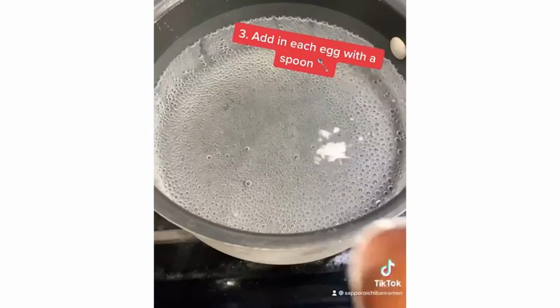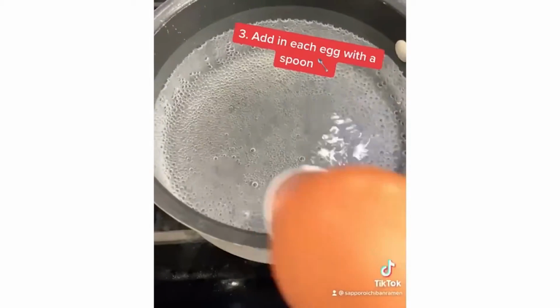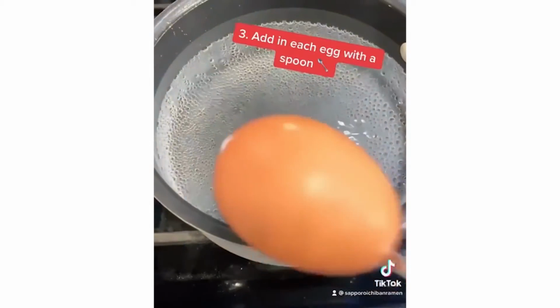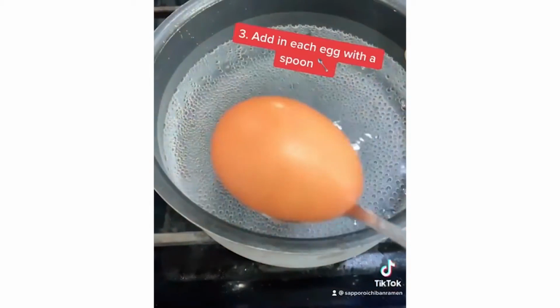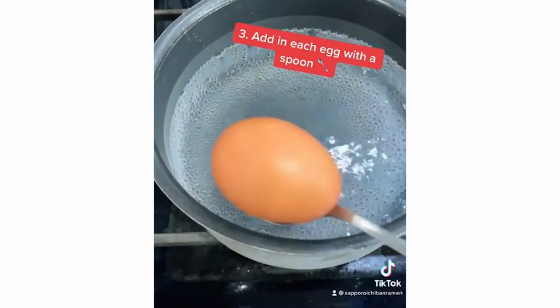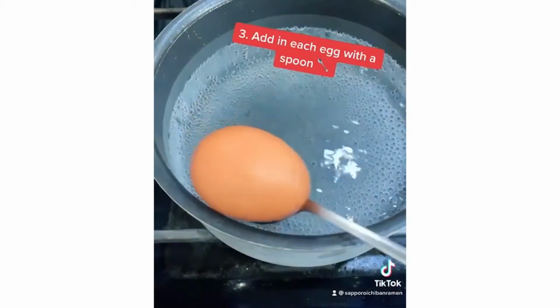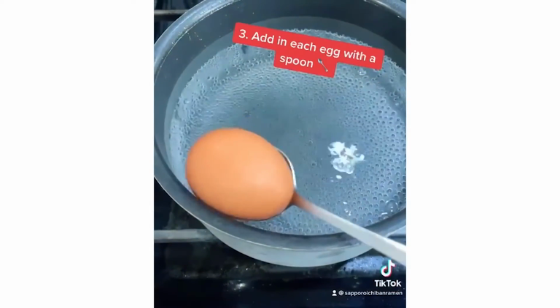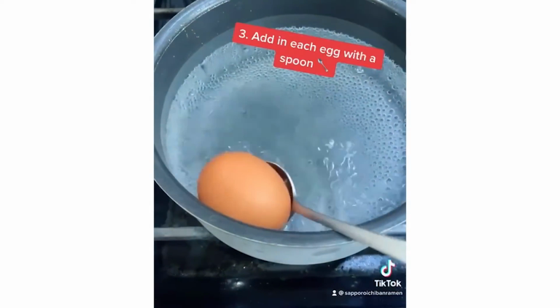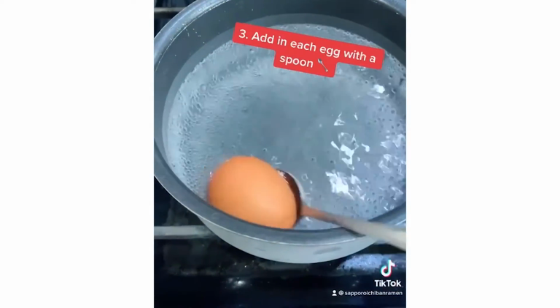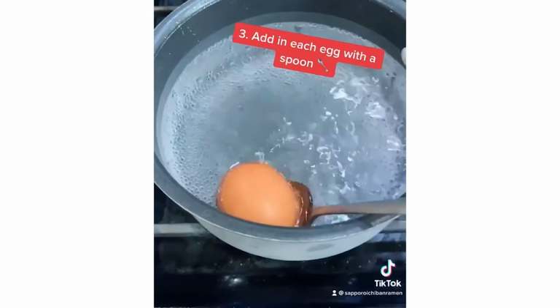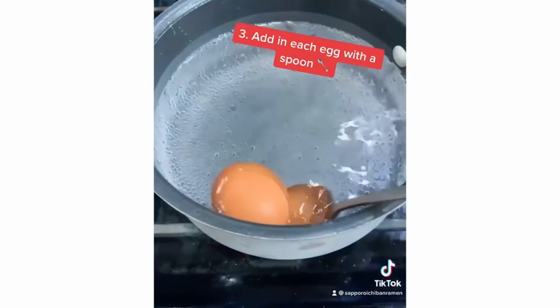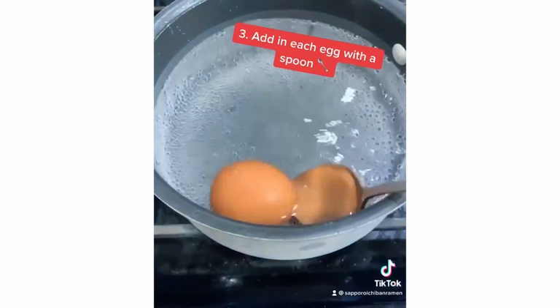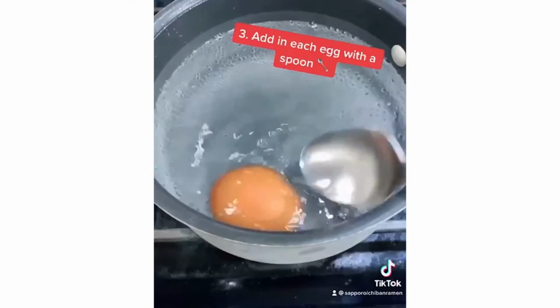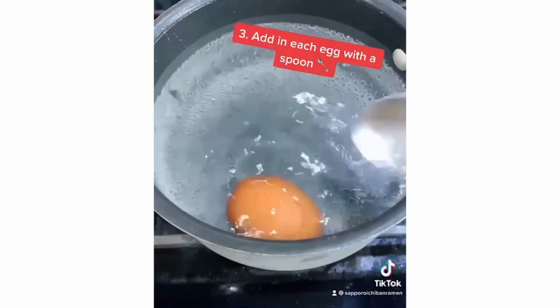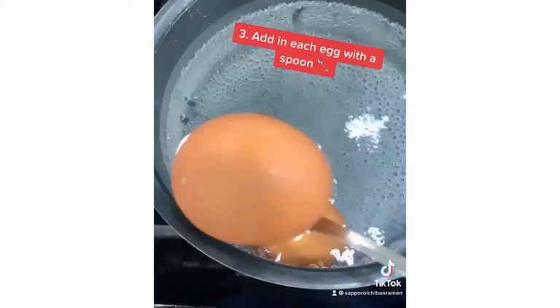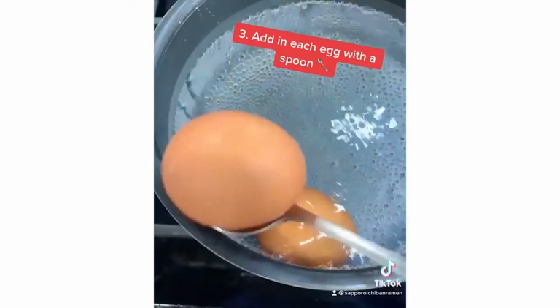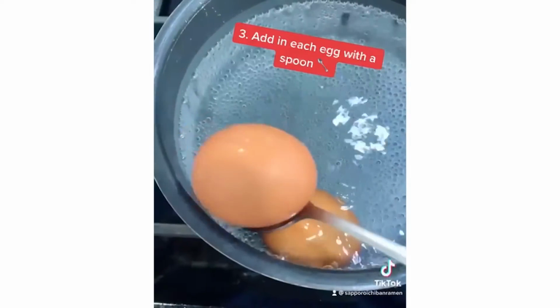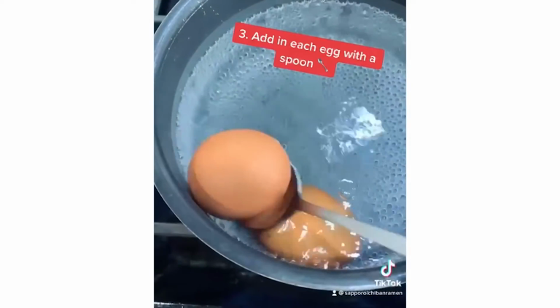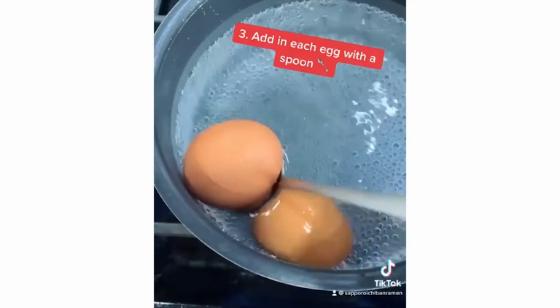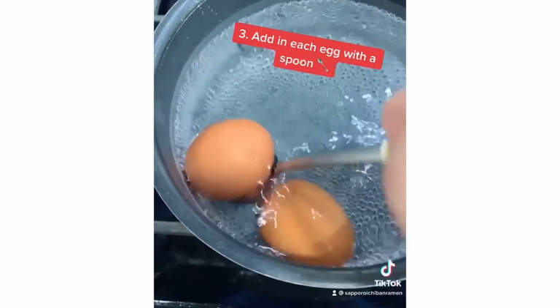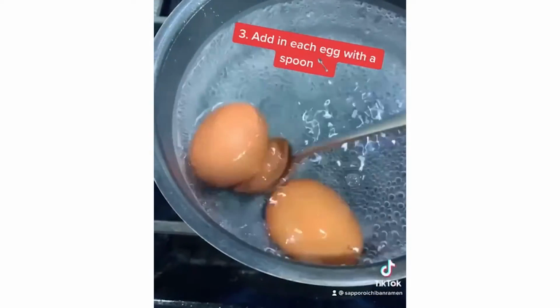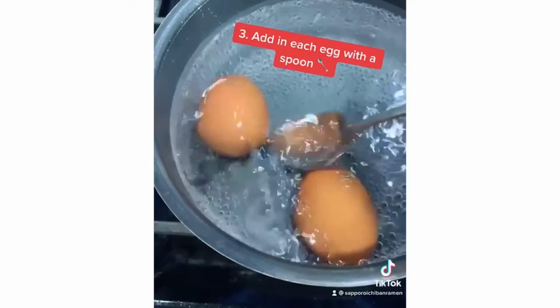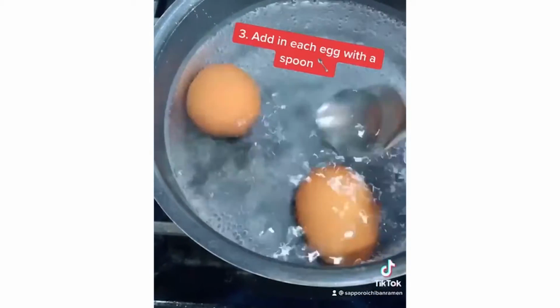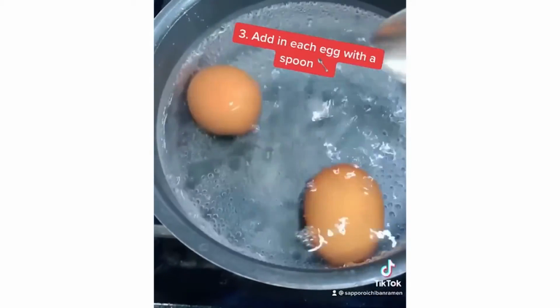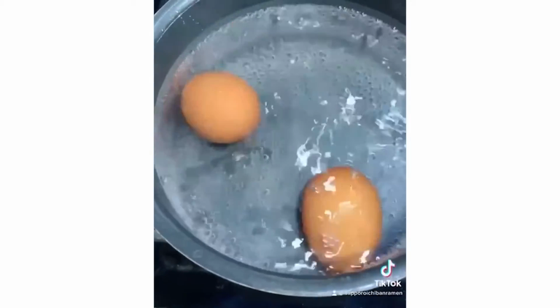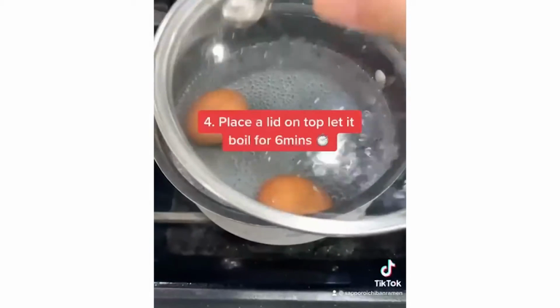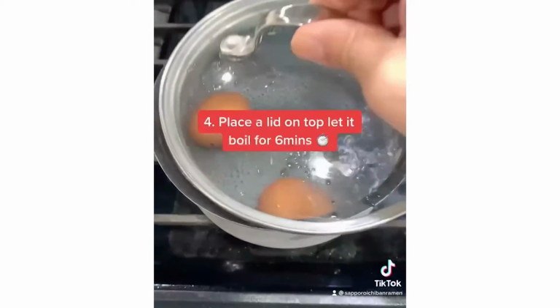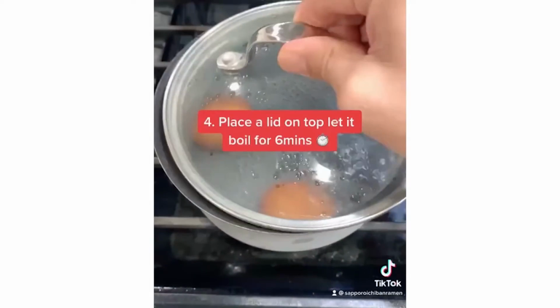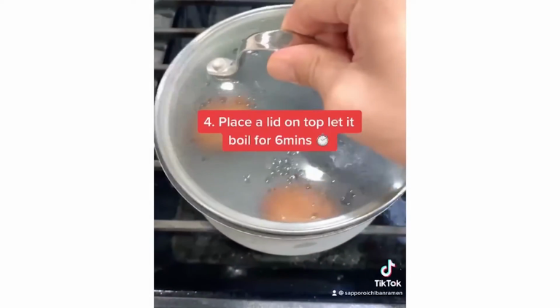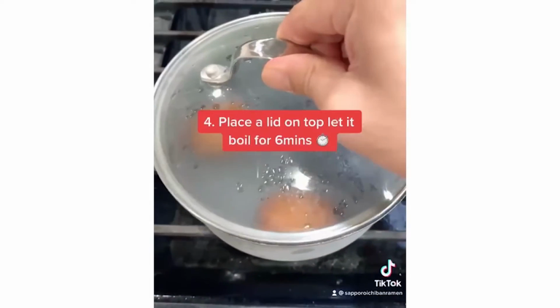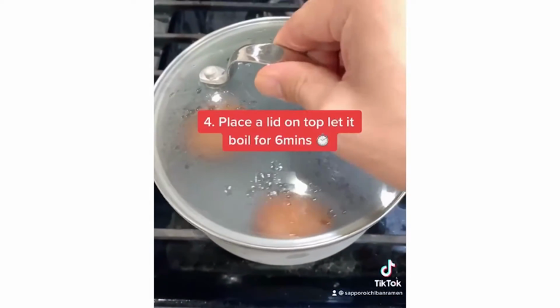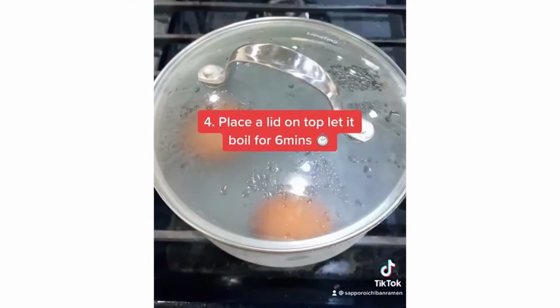Once your water comes to a boil, add in each egg with a spoon. Place the lid on top and let it boil for six minutes.